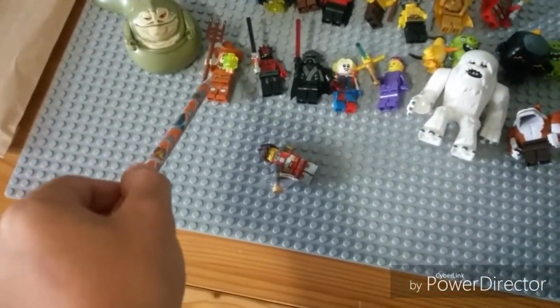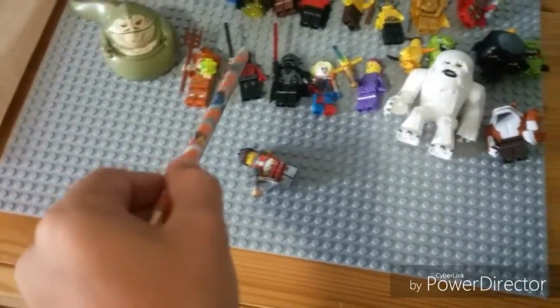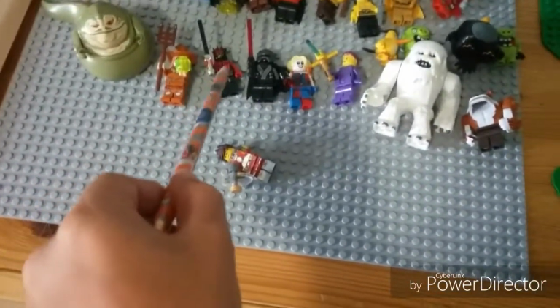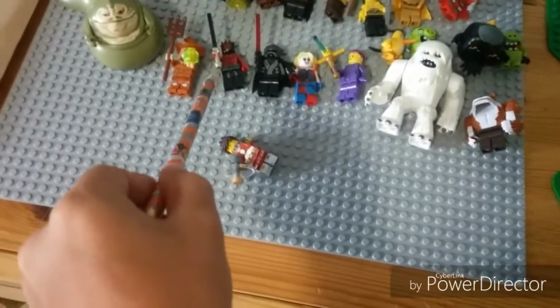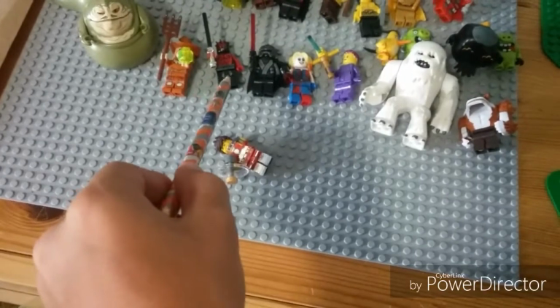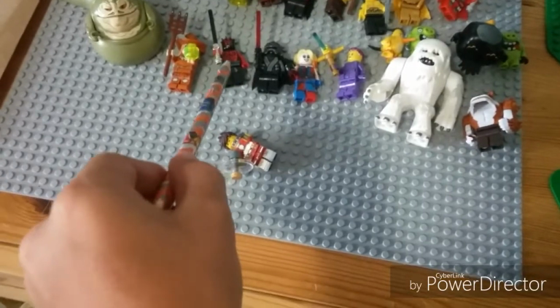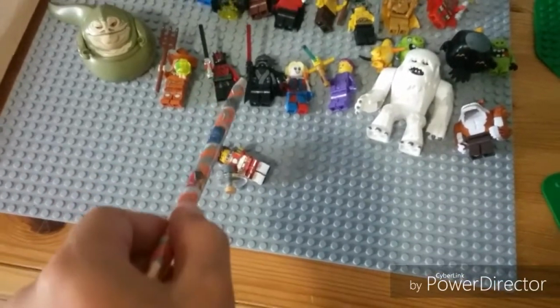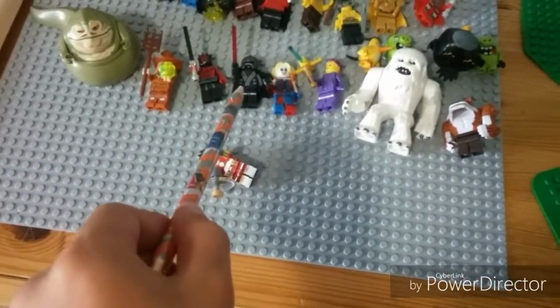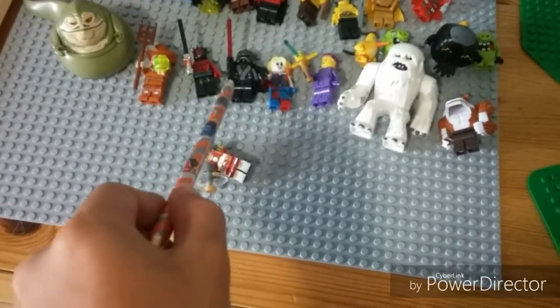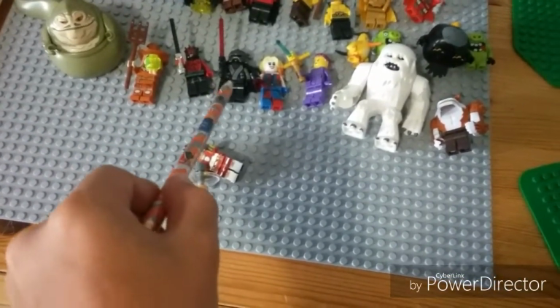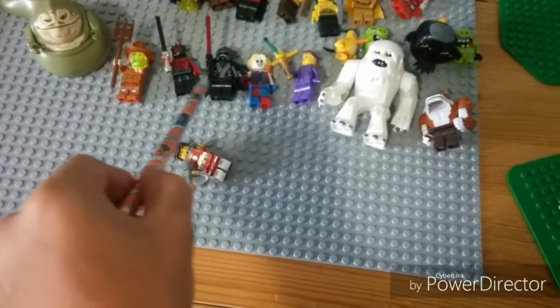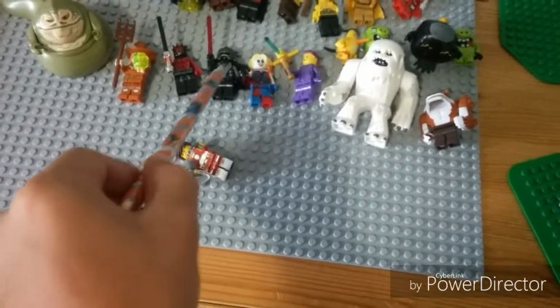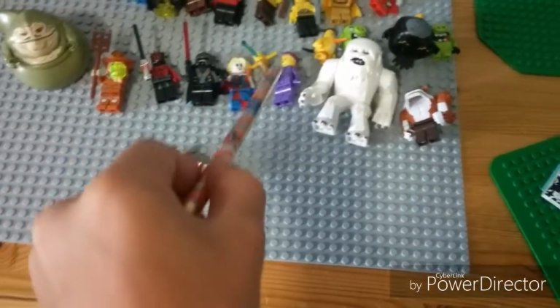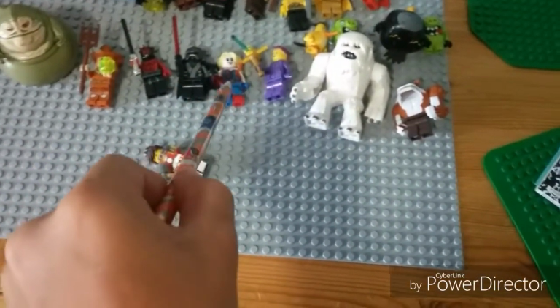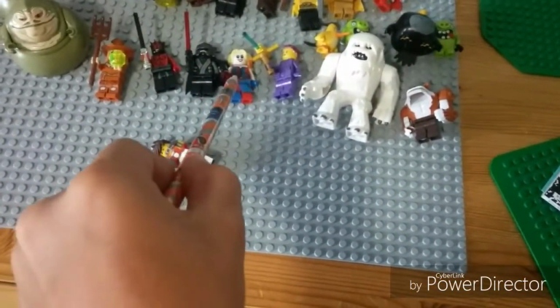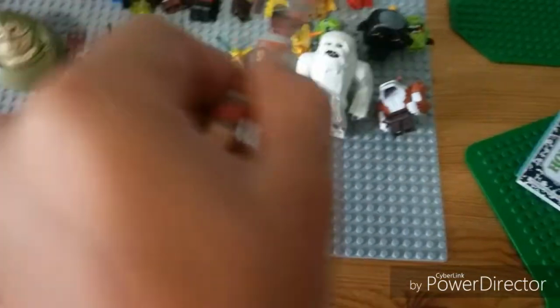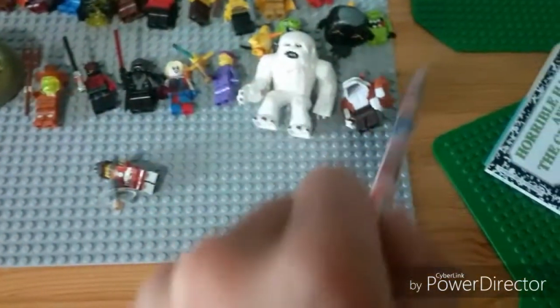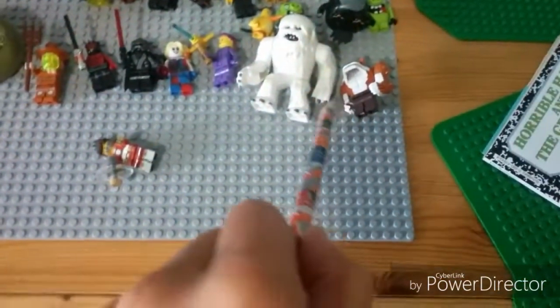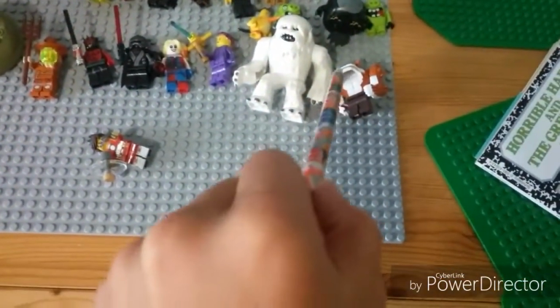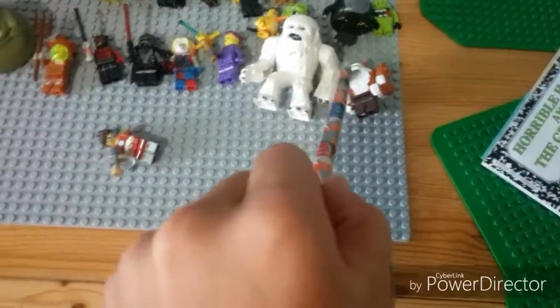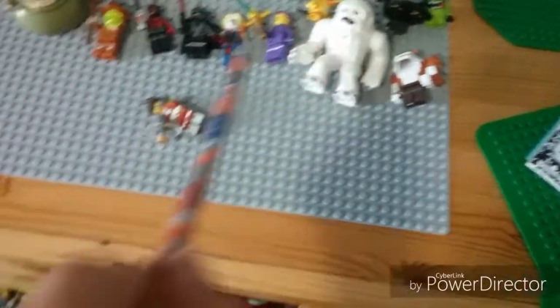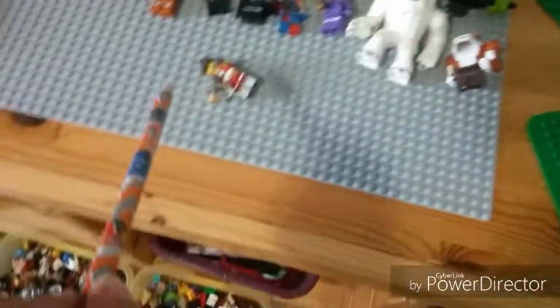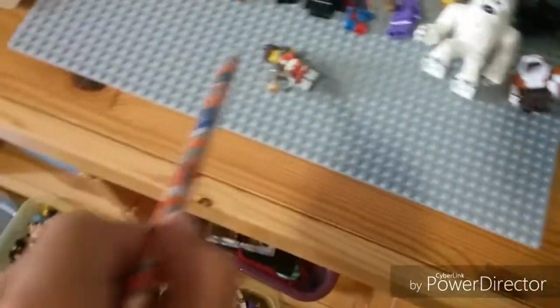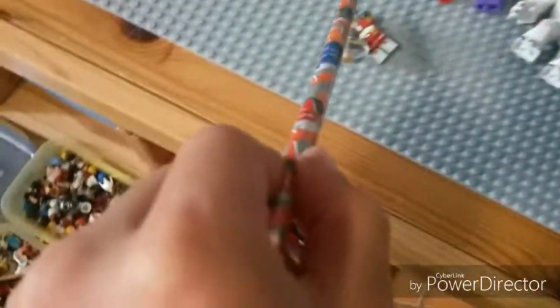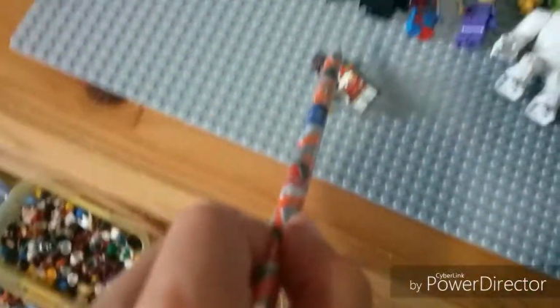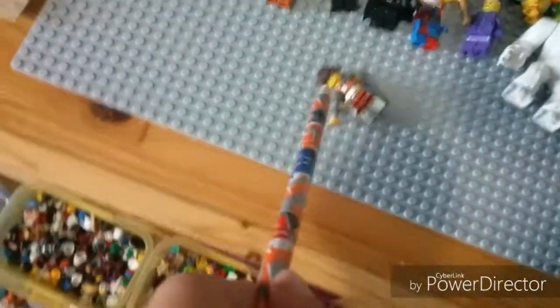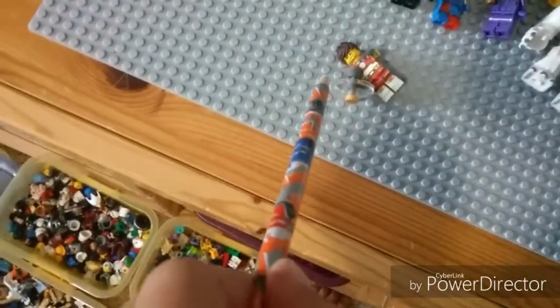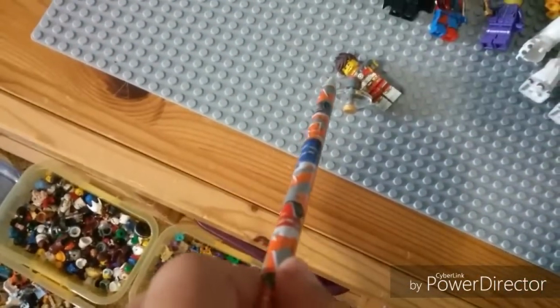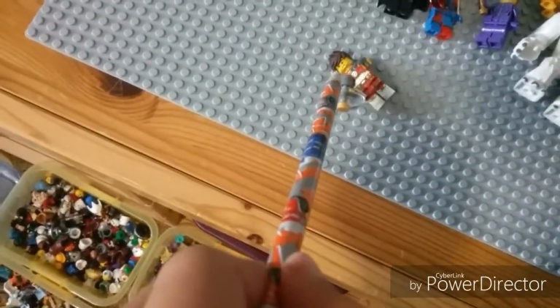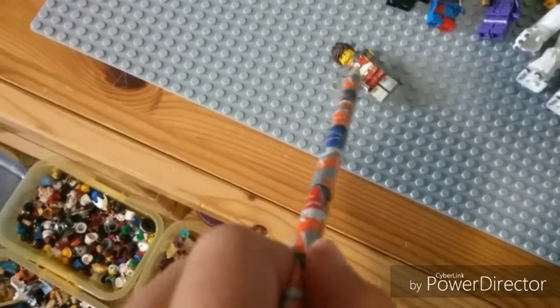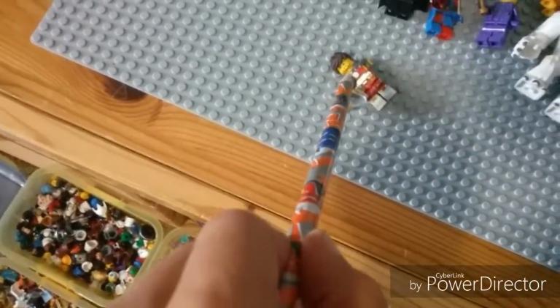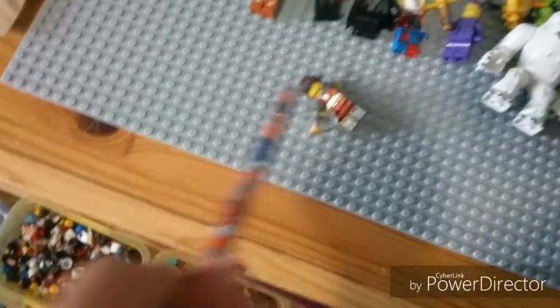Scarecrow, Darth Maul, and that's a made-up Sith I made, Harley Quinn, and then Dog Pound. And there's me — can't see there. There's me.